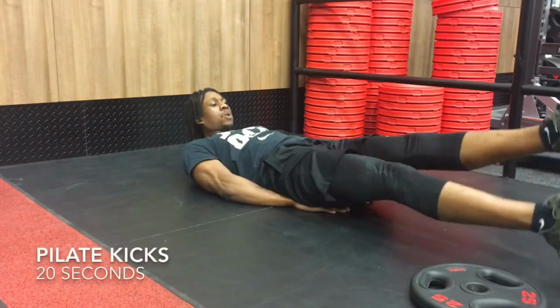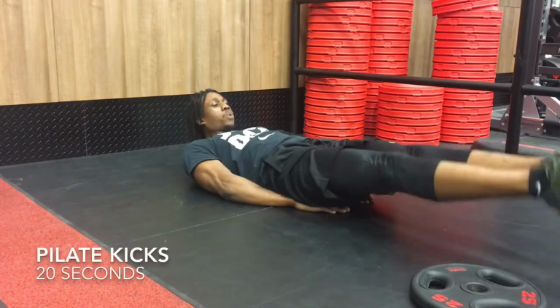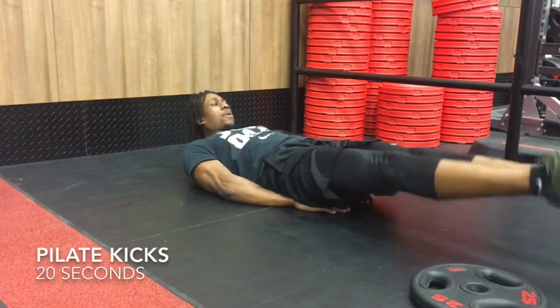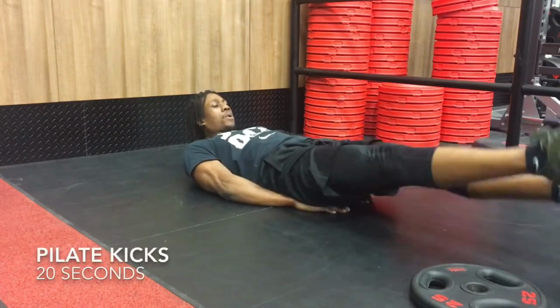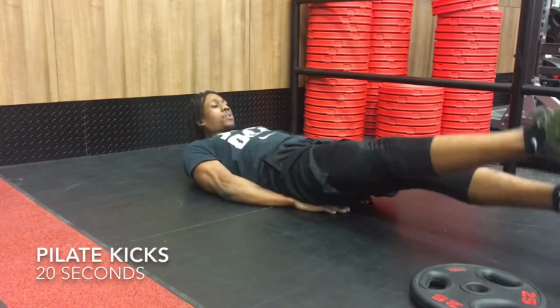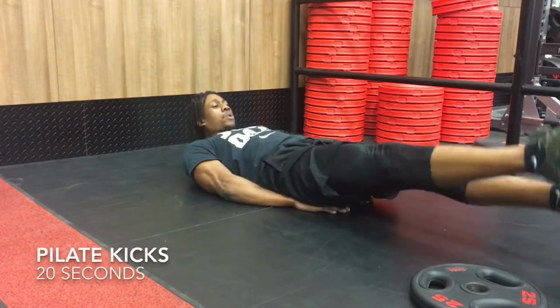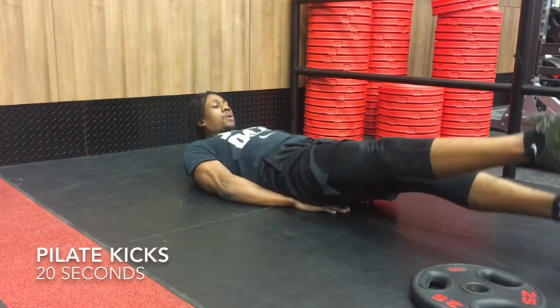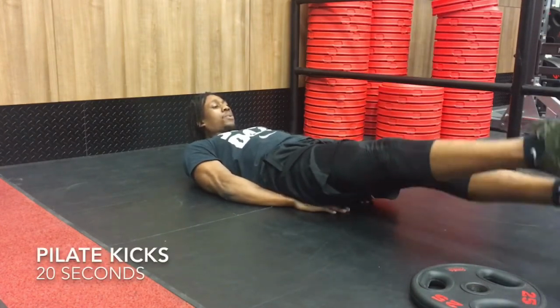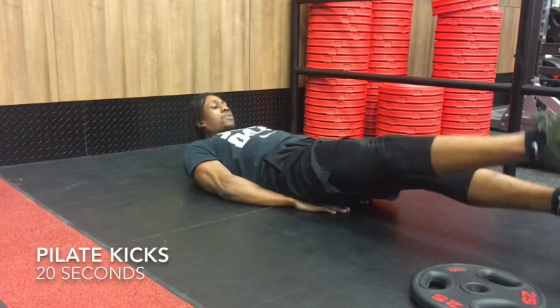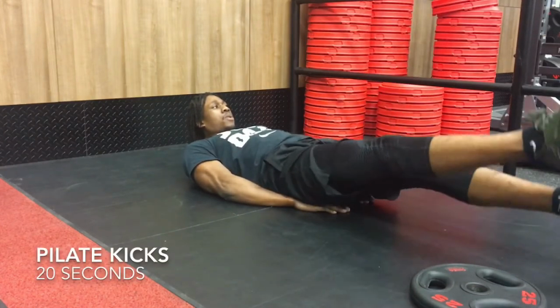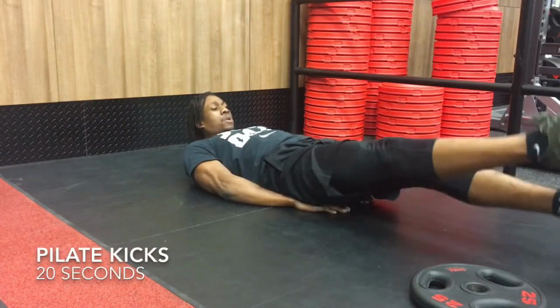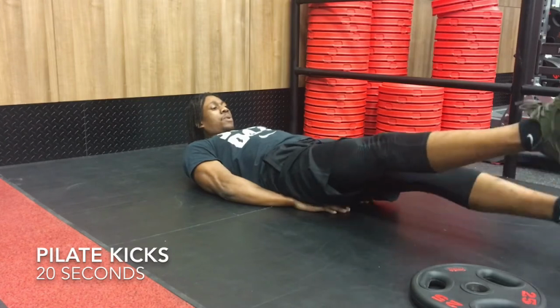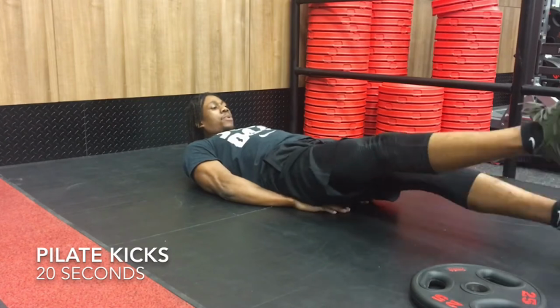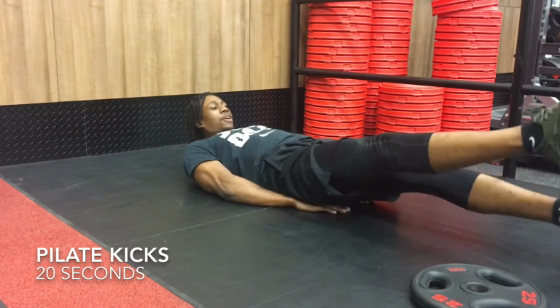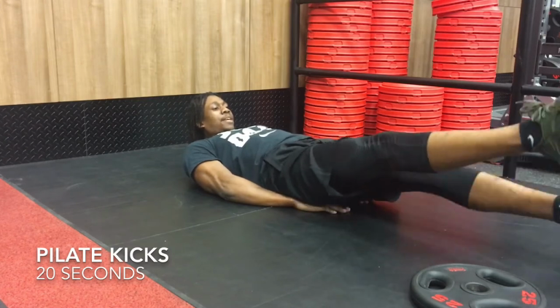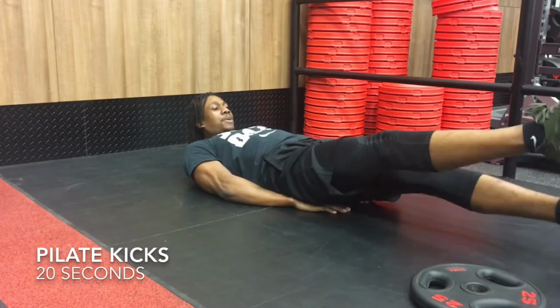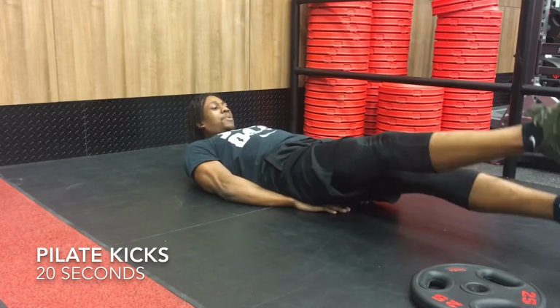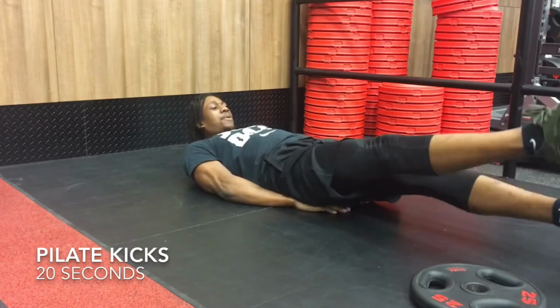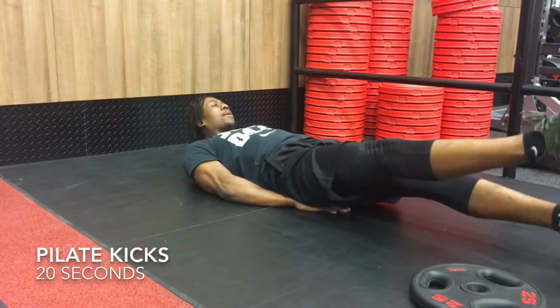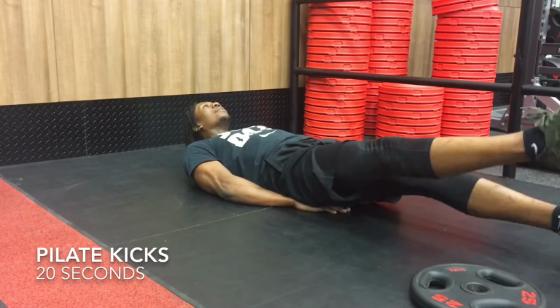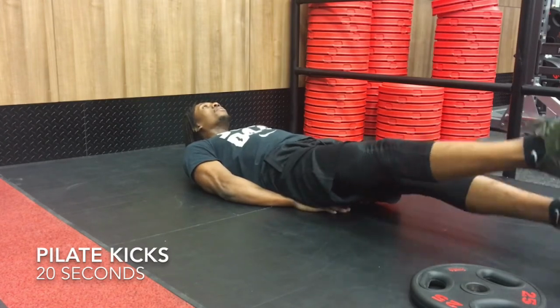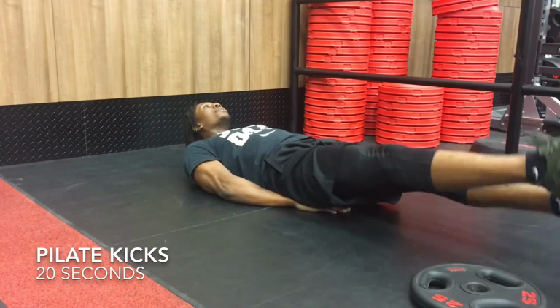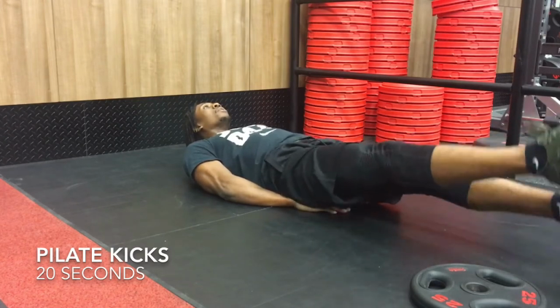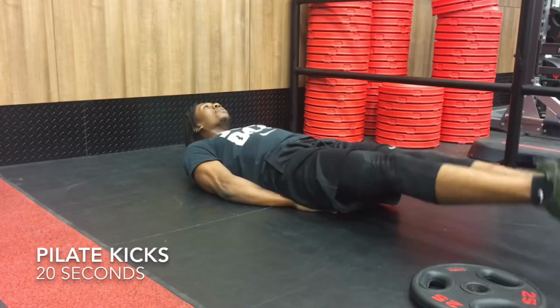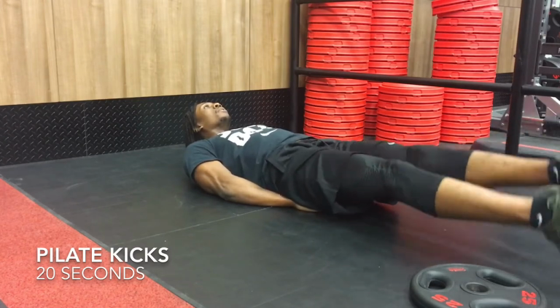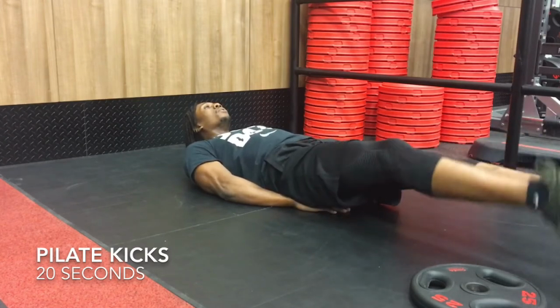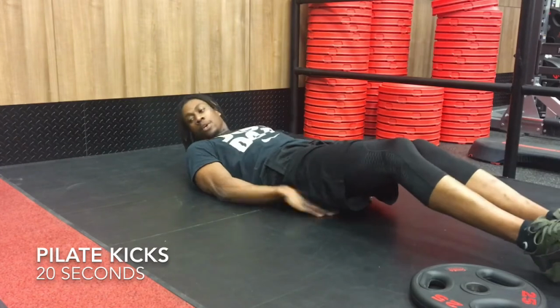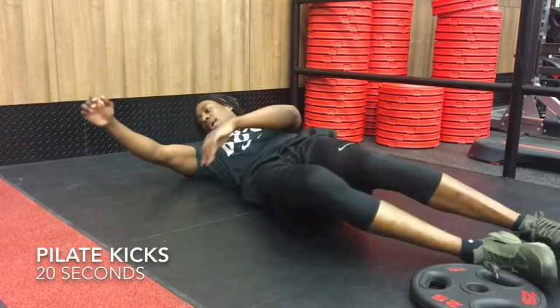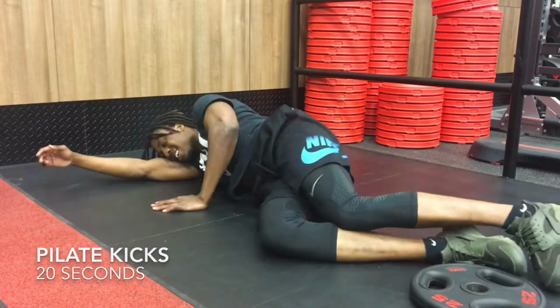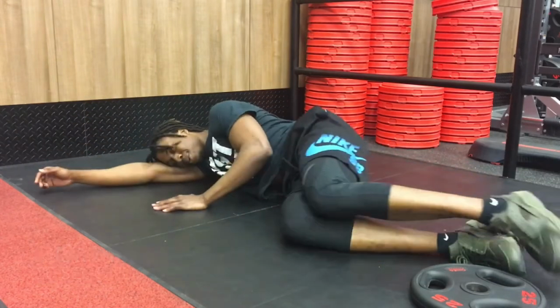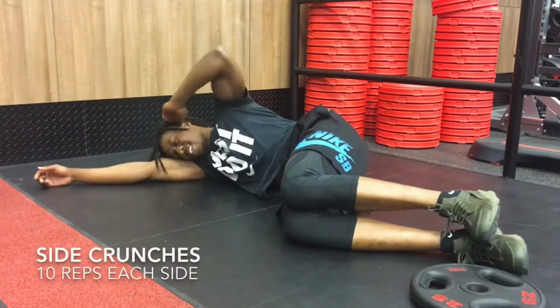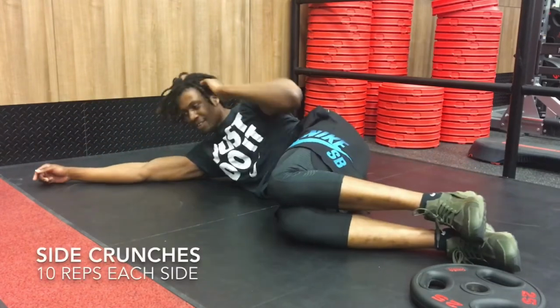Fifth workout is Pilates kicks. You're going to start off with your back on the ground once again, legs fully extended, feet pointing straight. And you're going to do little baby kicks going up and down, remembering not to have your feet touching the ground or kicking too wide, for more activation of your abs.